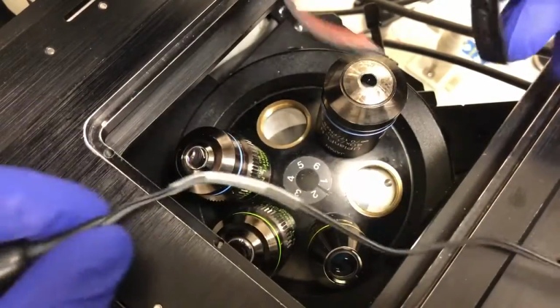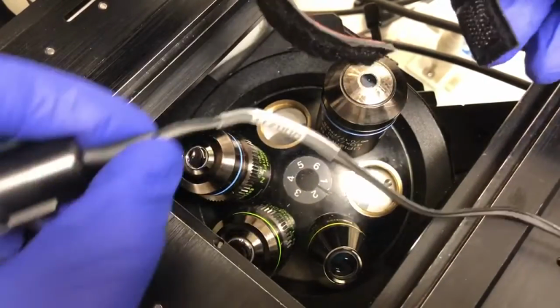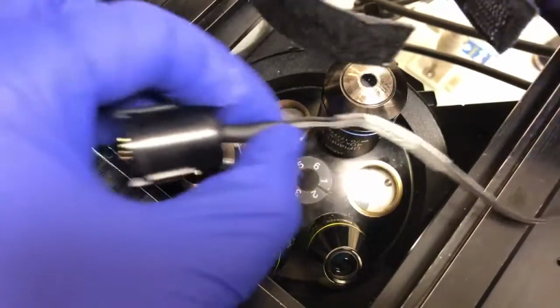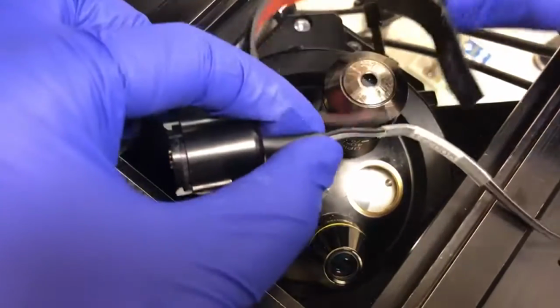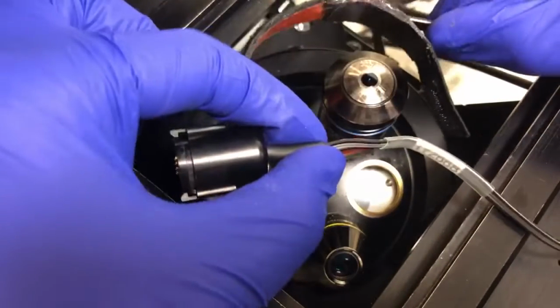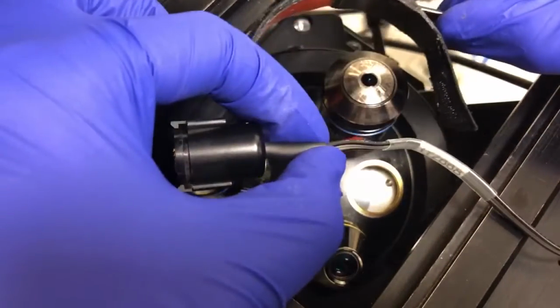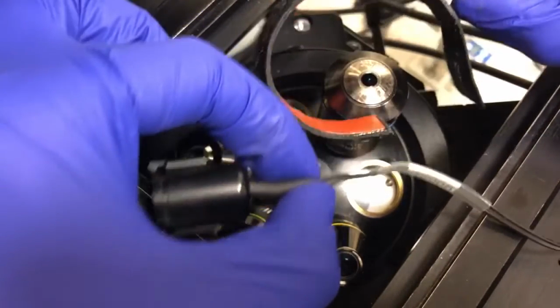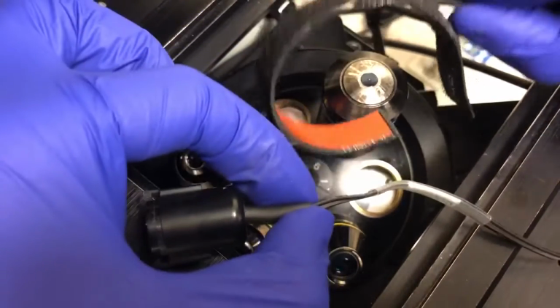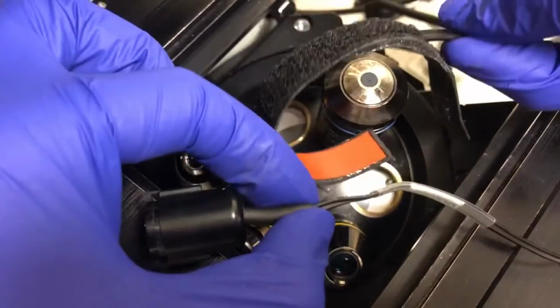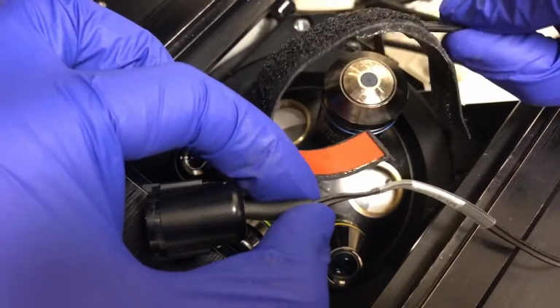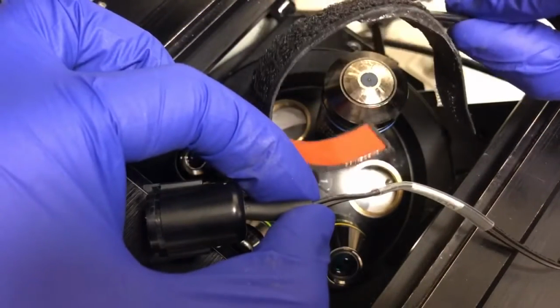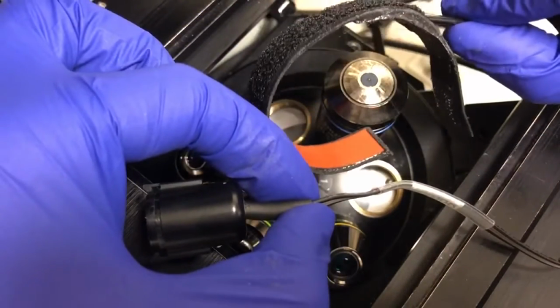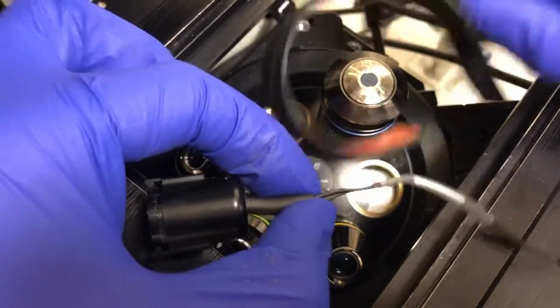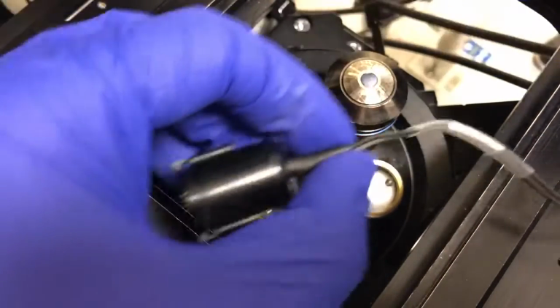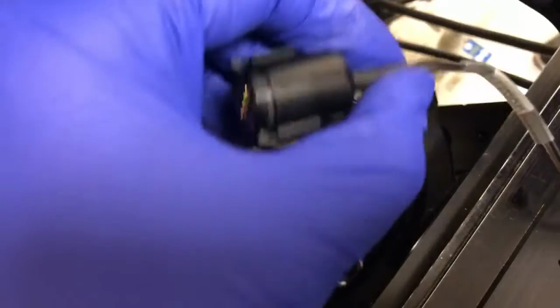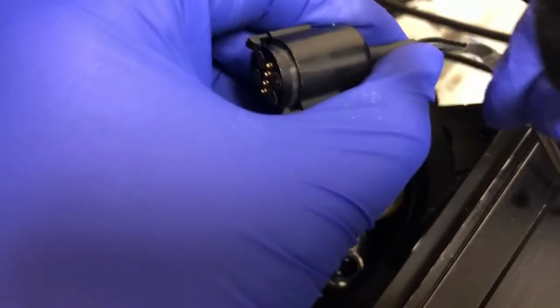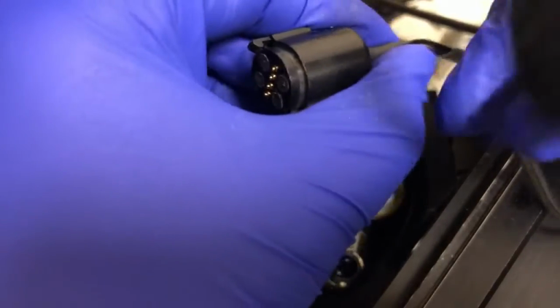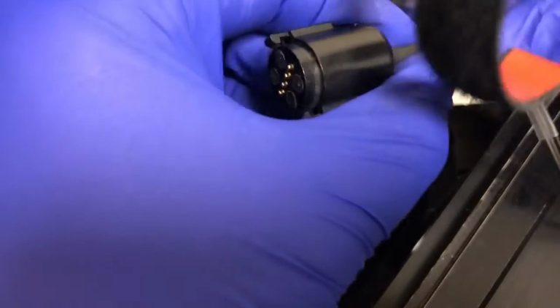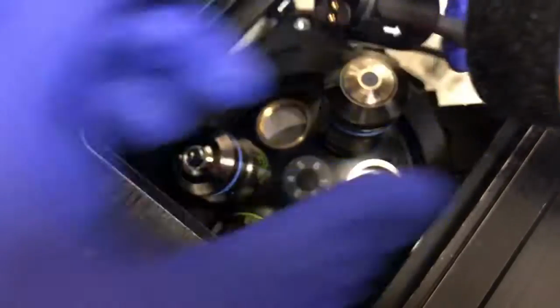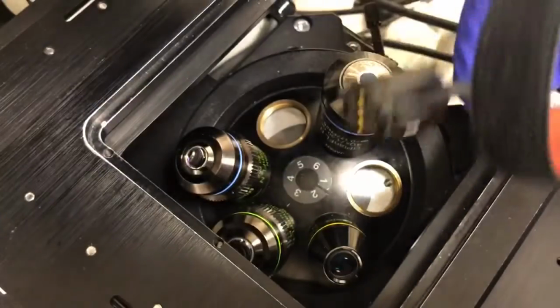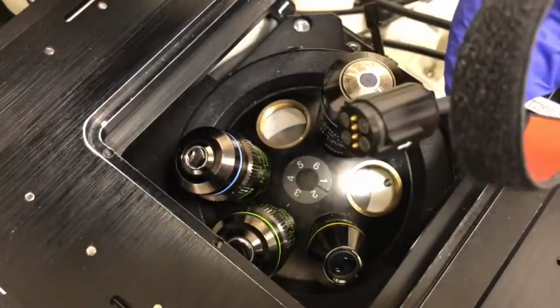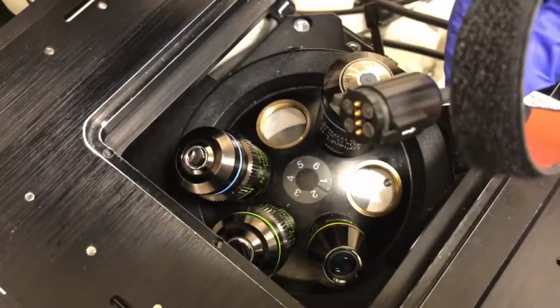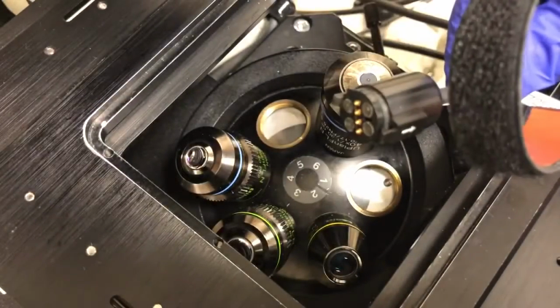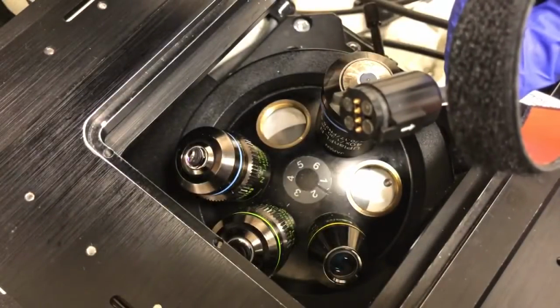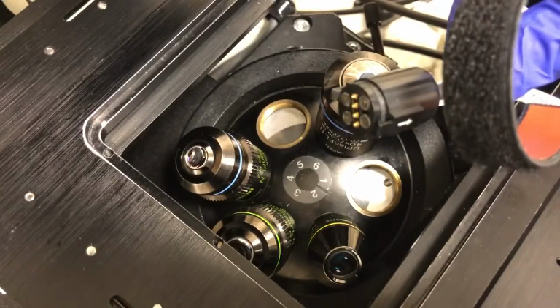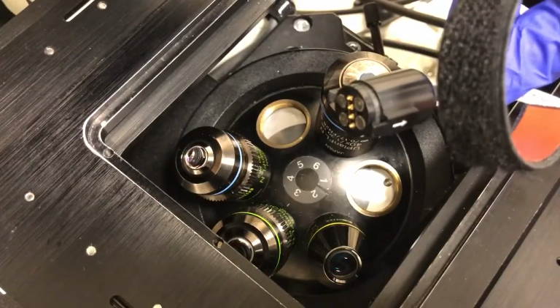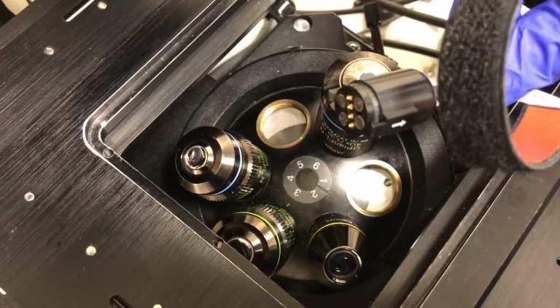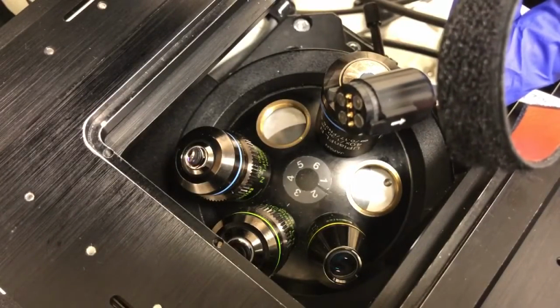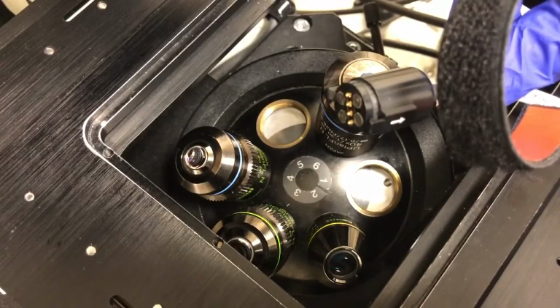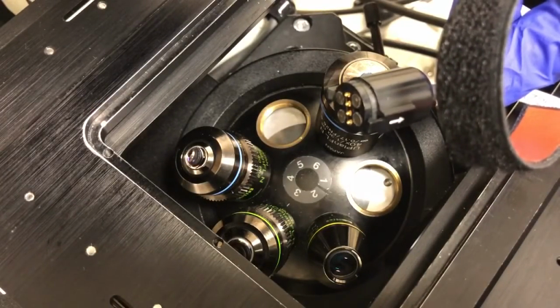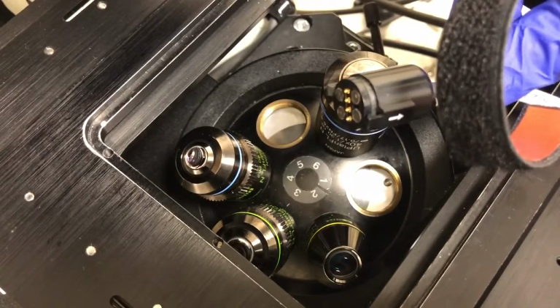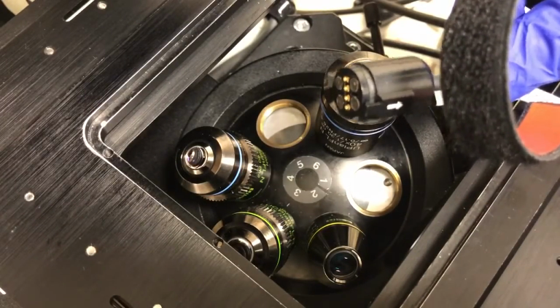You can see here the objective heater — the velcro that's going to wrap around the objective, and the plug that will need to be attached to the rest of the Takai Hit to power it up.